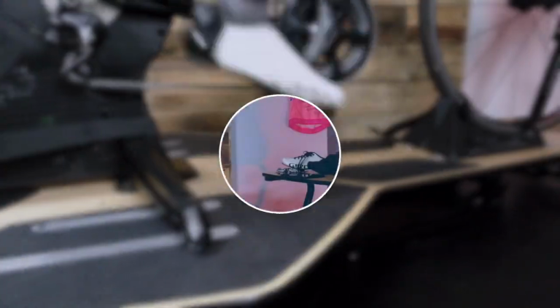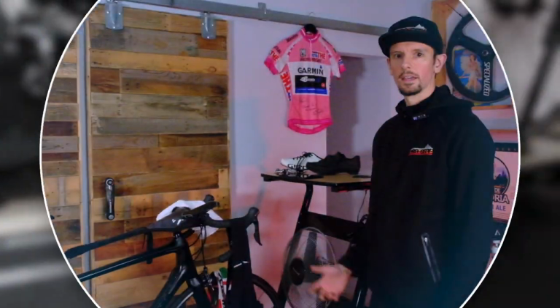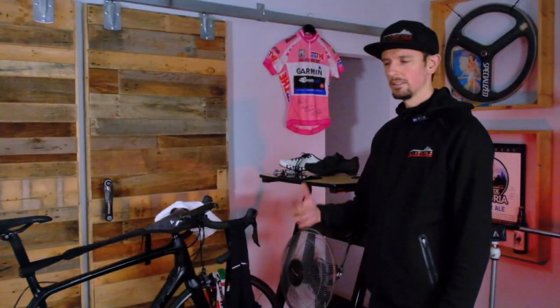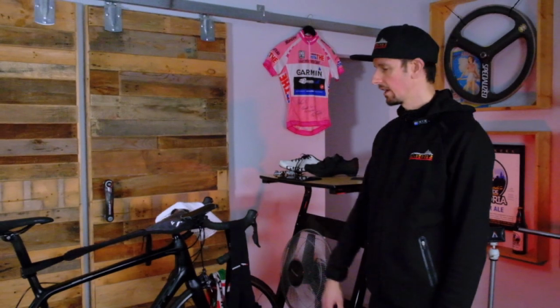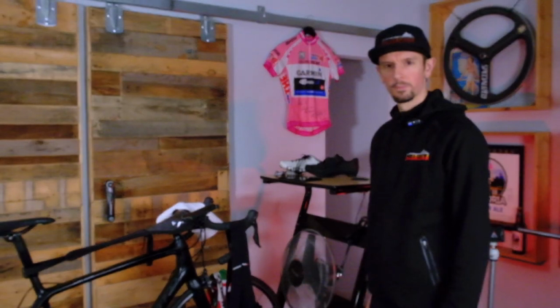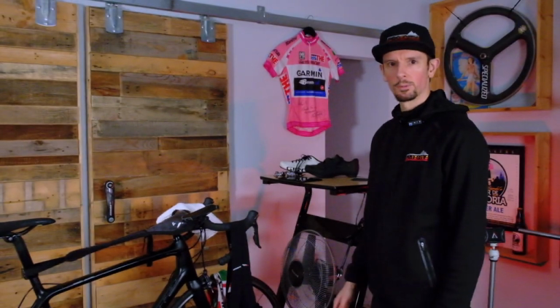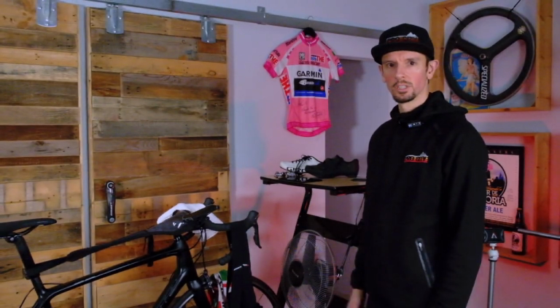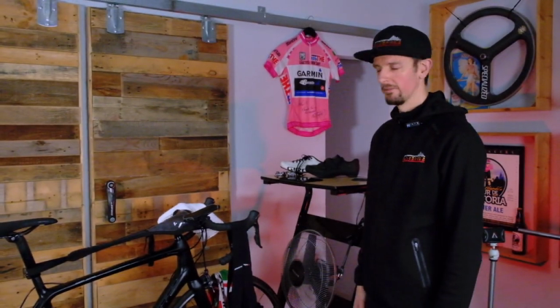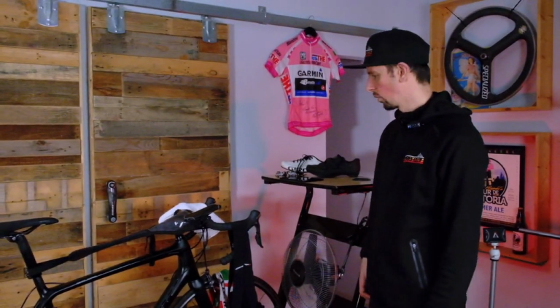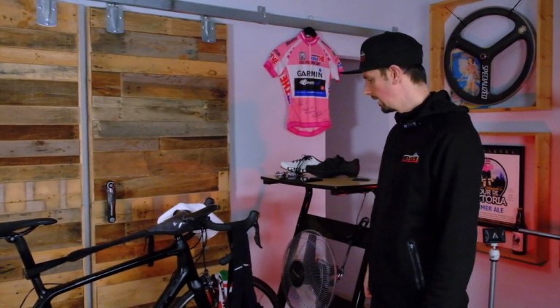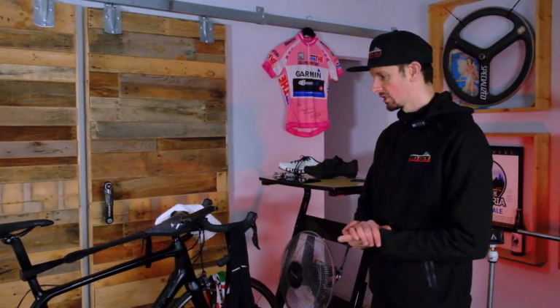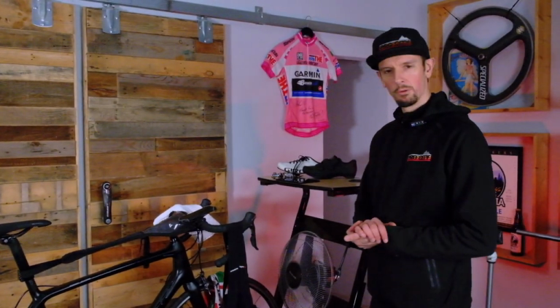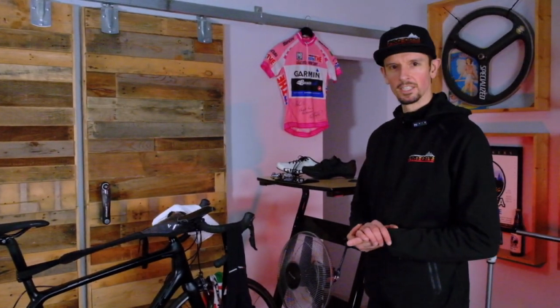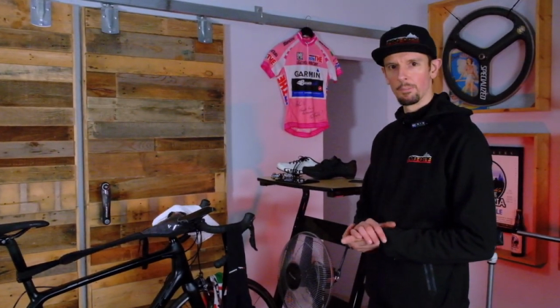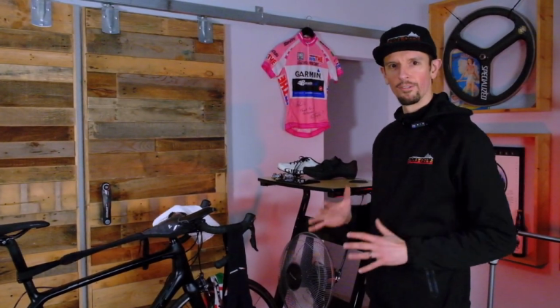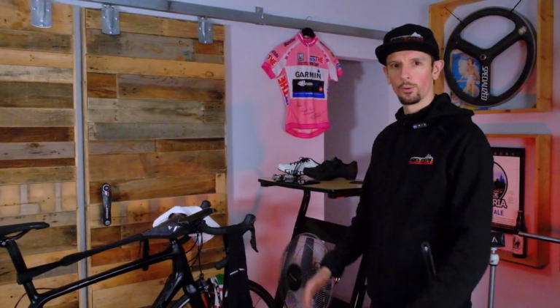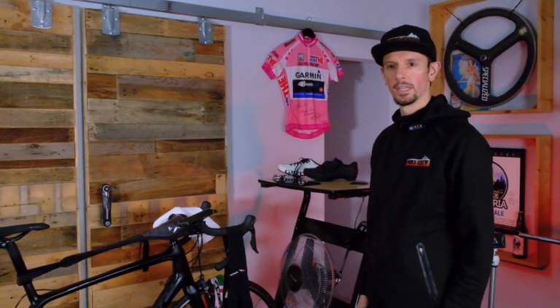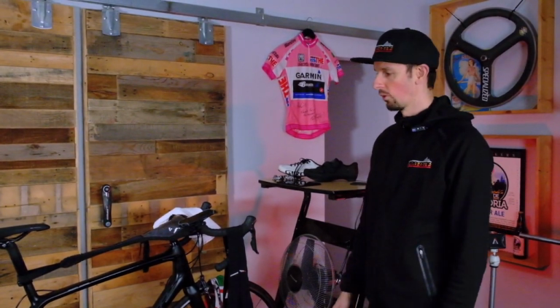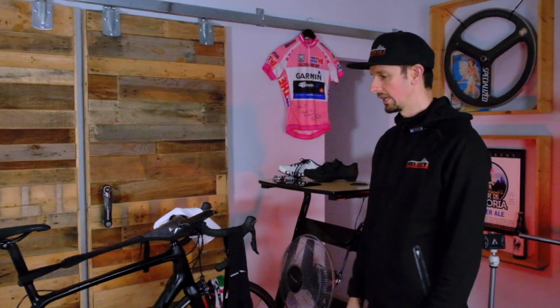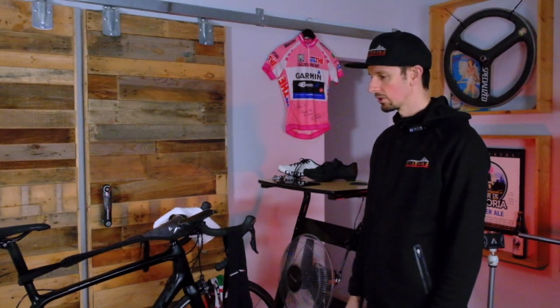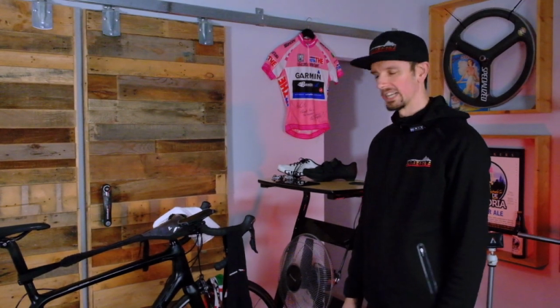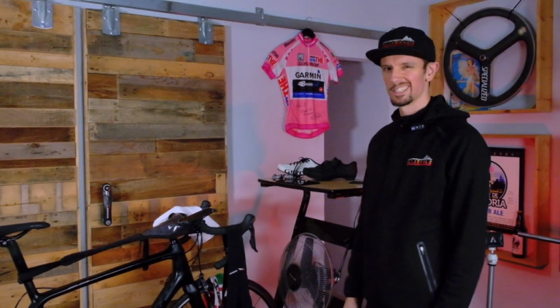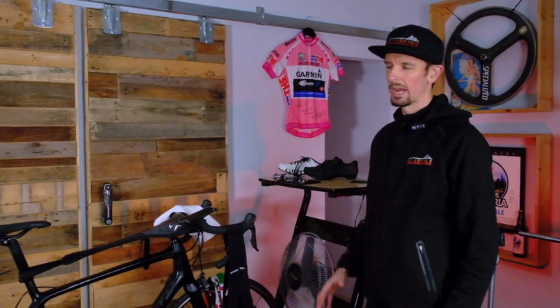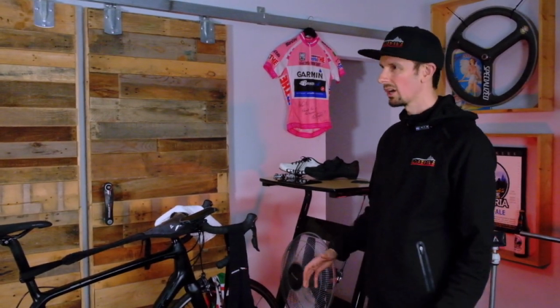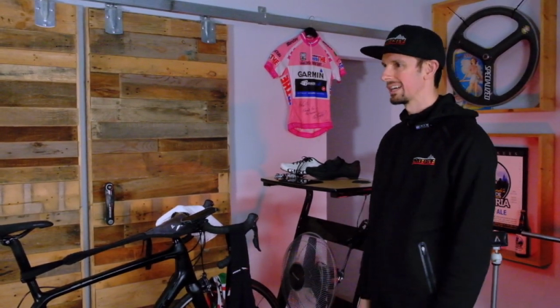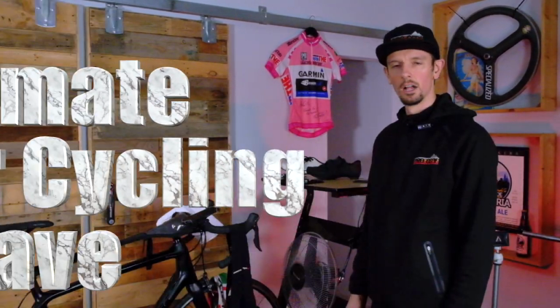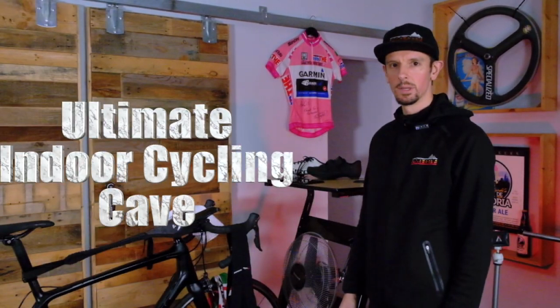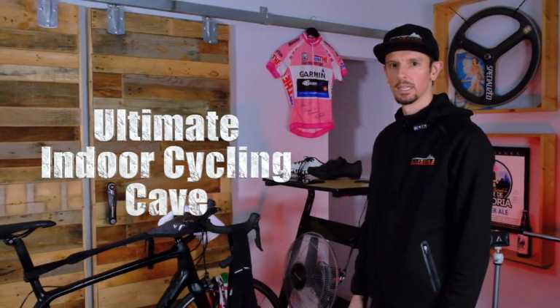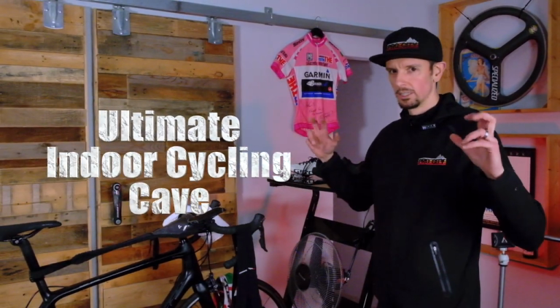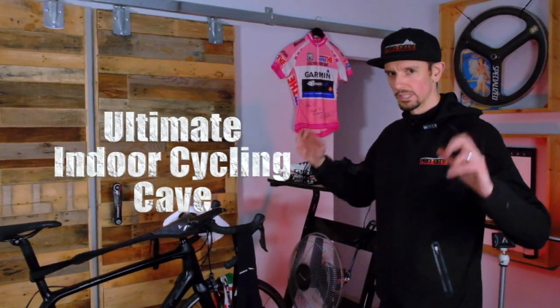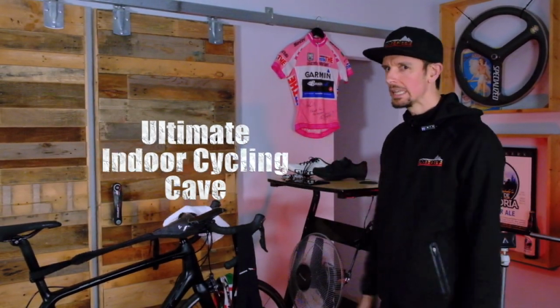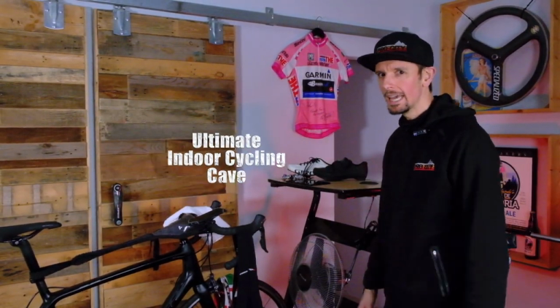Hey guys, it's Scotty with Trek Pro City in Victoria. Today we've kind of set up all of our toys for indoor training. This is what I would call the ultimate indoor cycling cave.